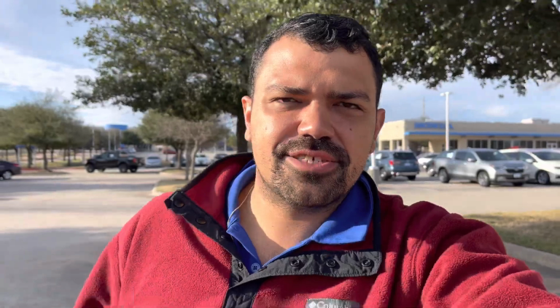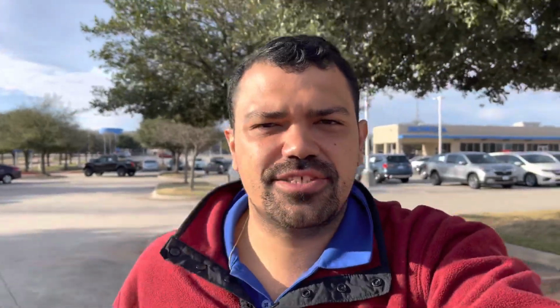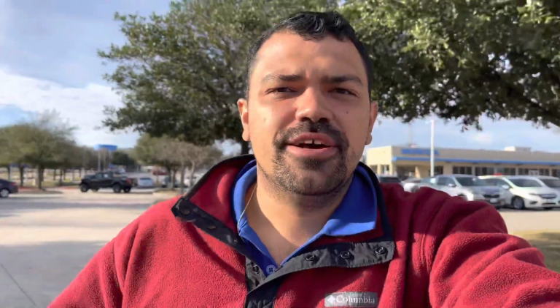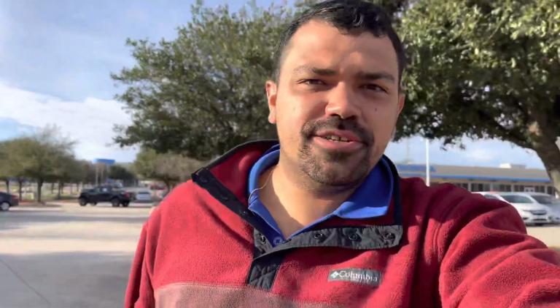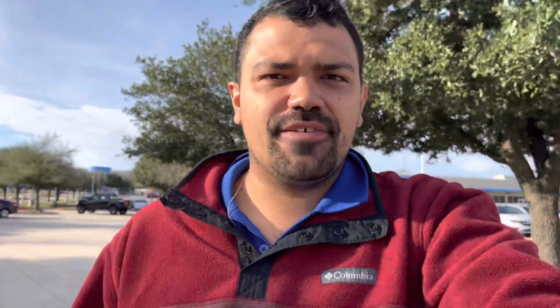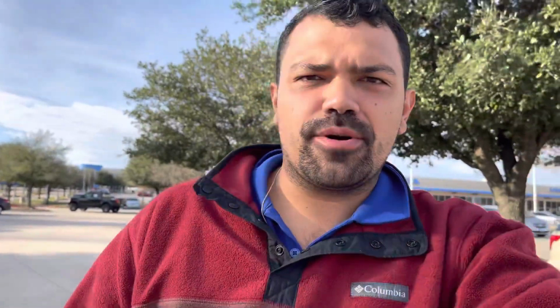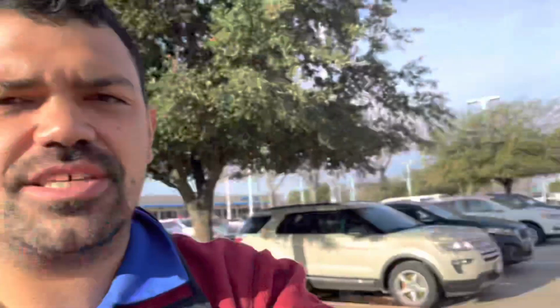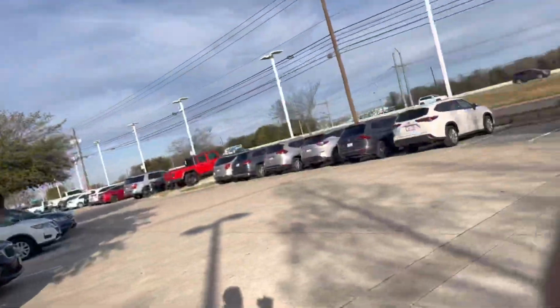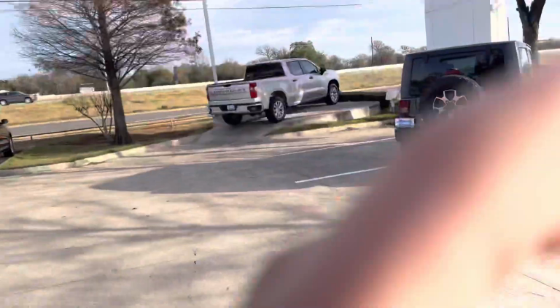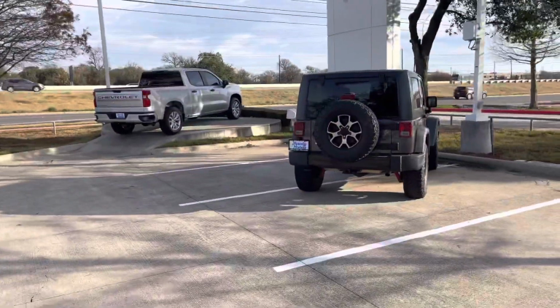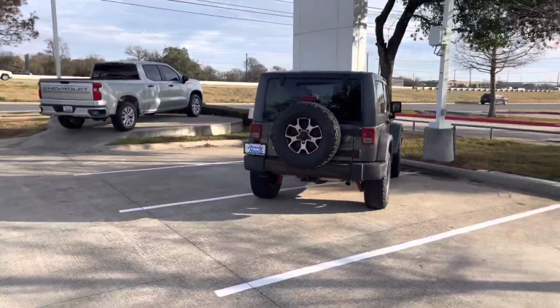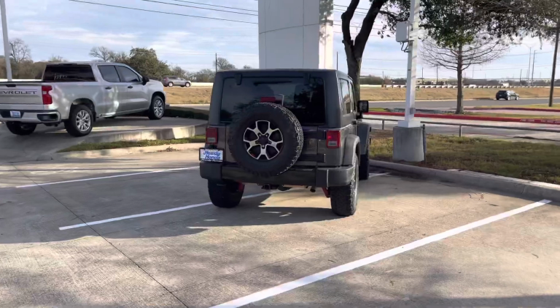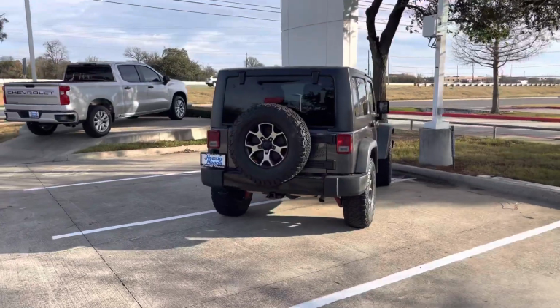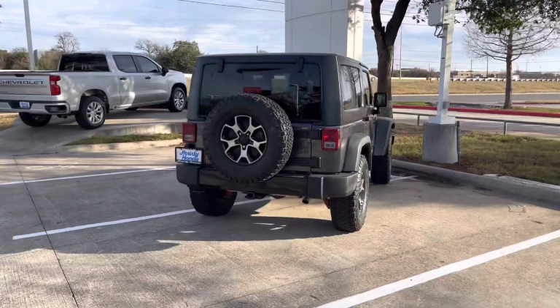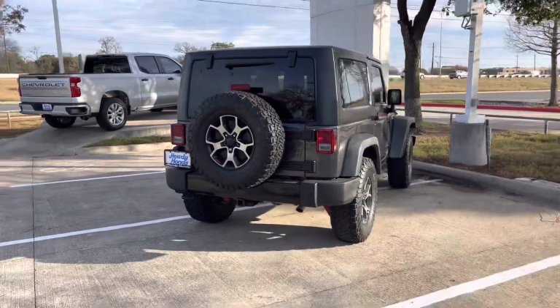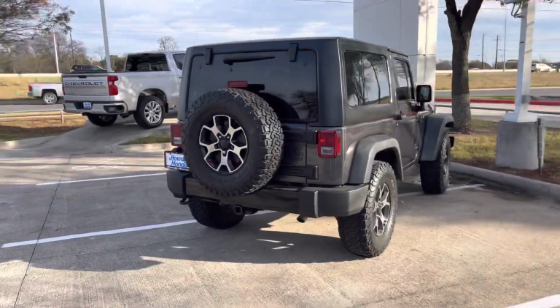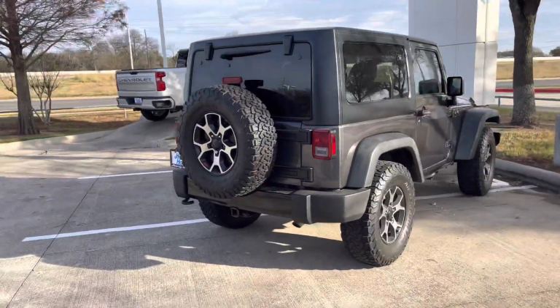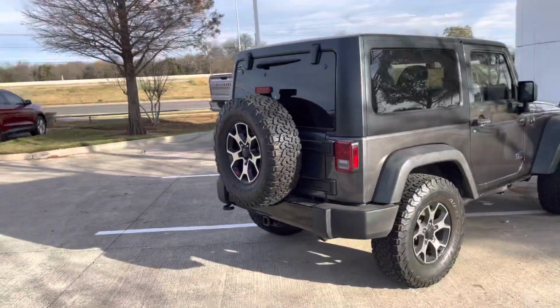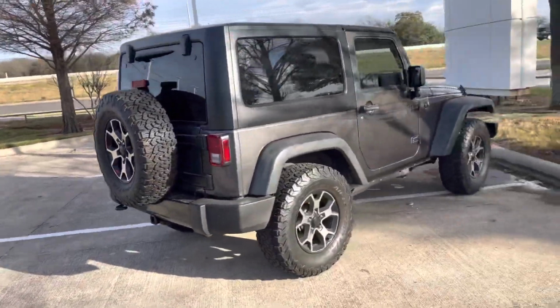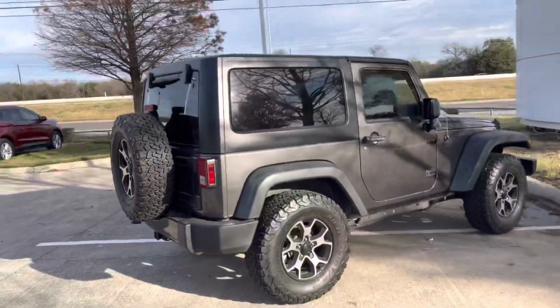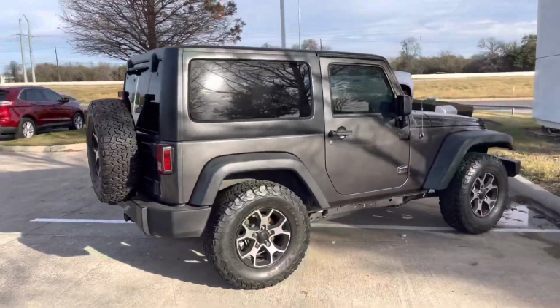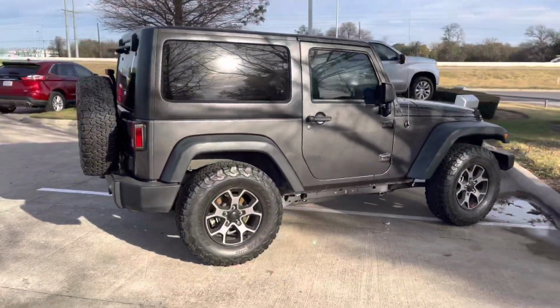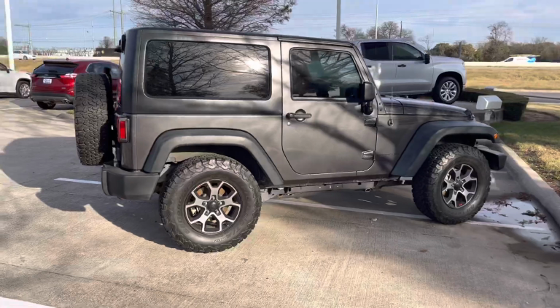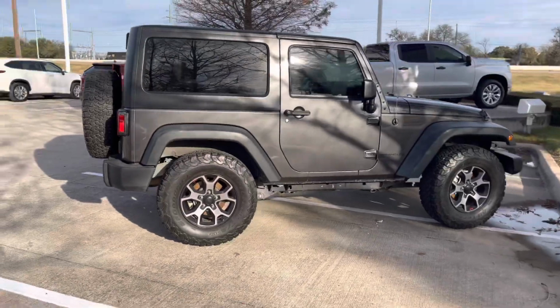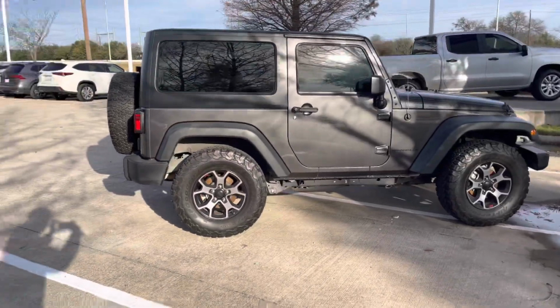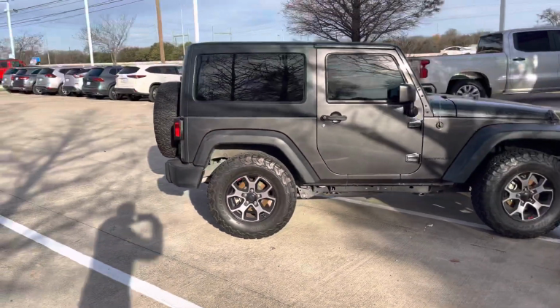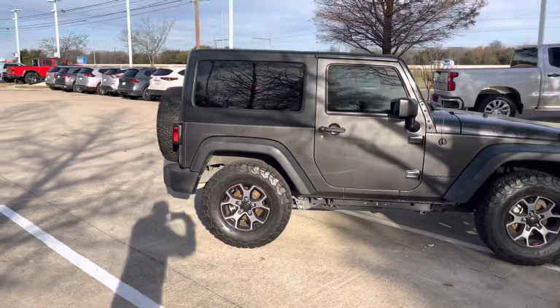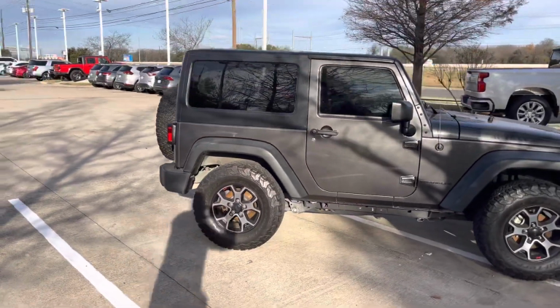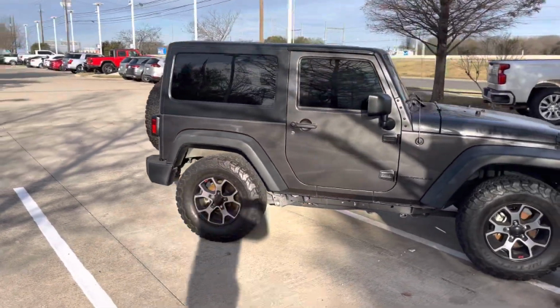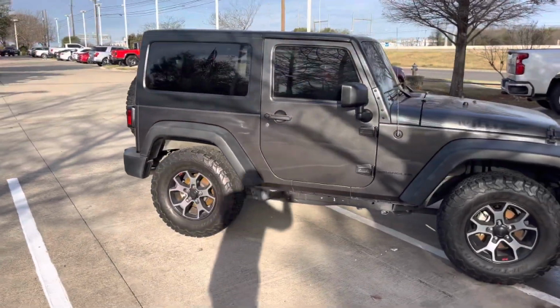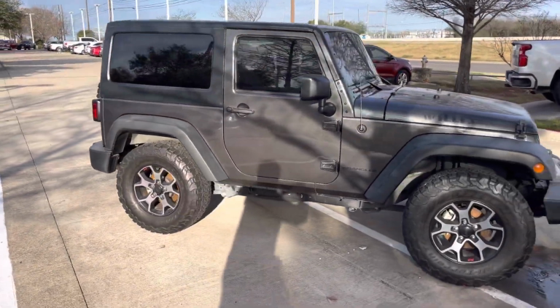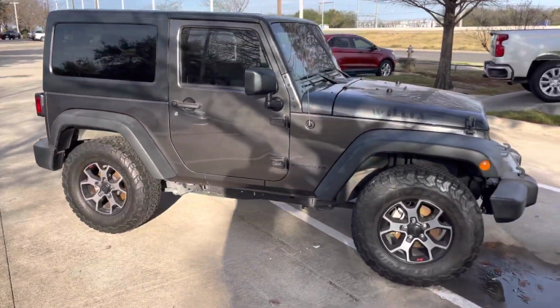I just wanted to introduce myself a little more personally and give you a little bit better of a view of the Jeep that we currently have in stock. I know we got some pictures online, just wanted to show you what it is.